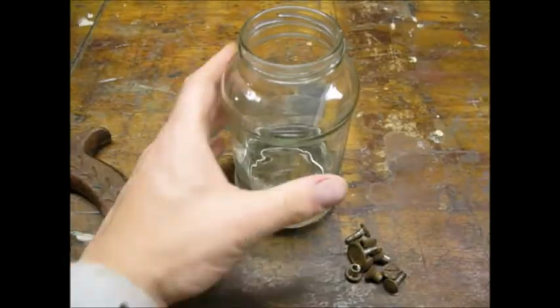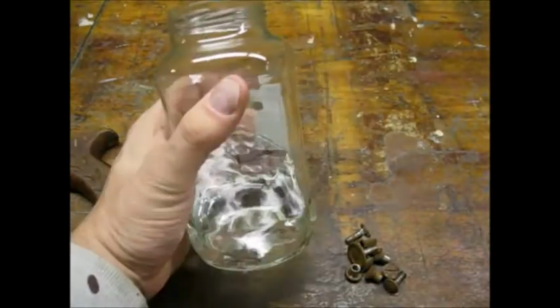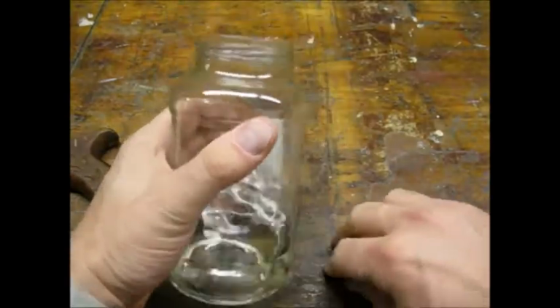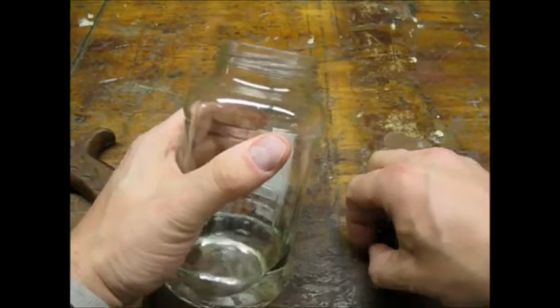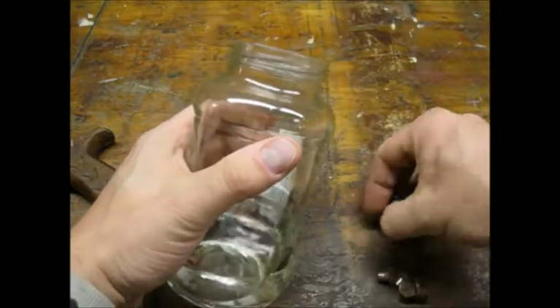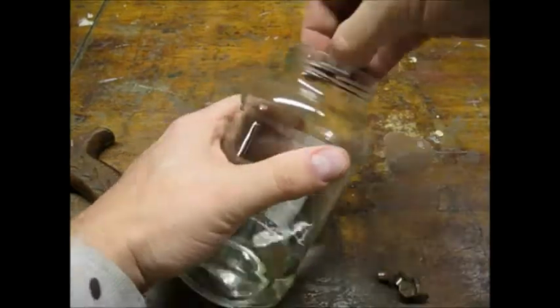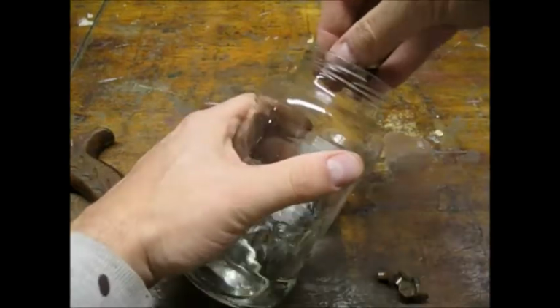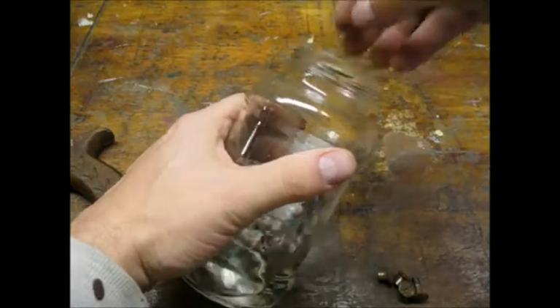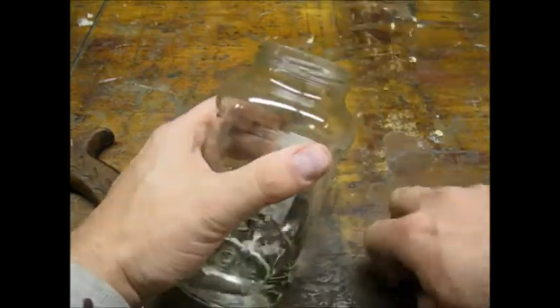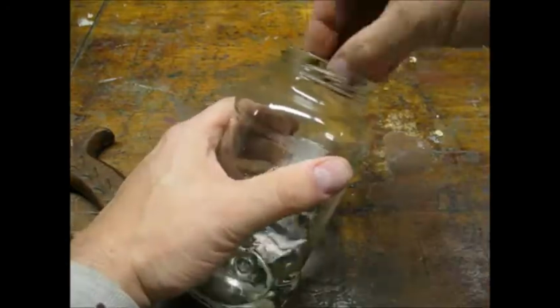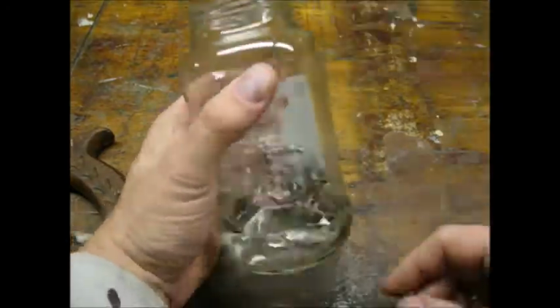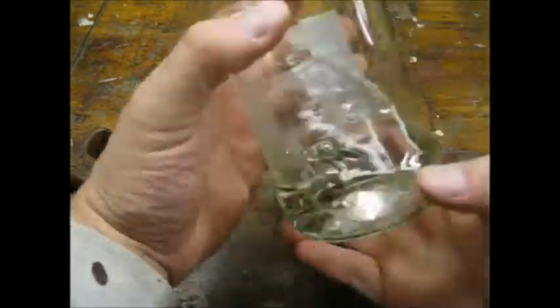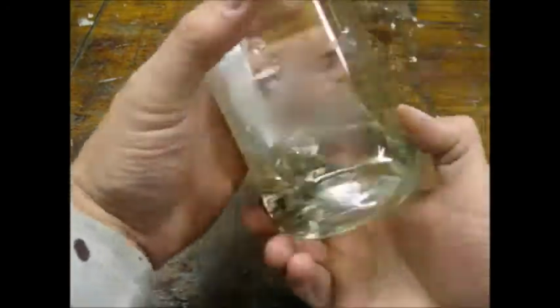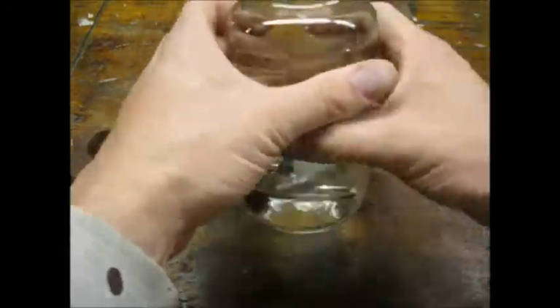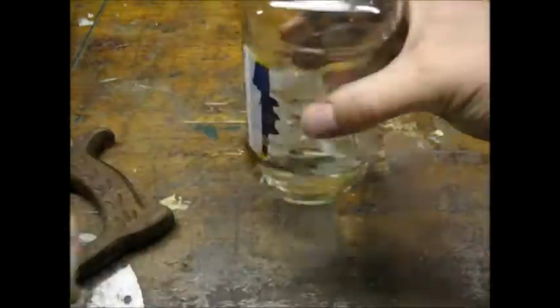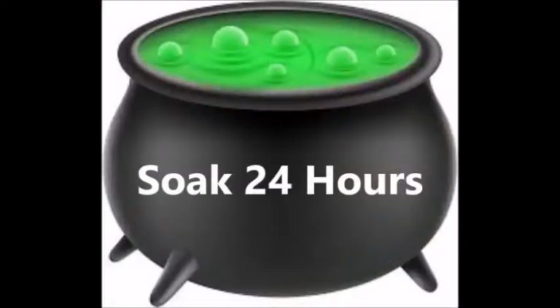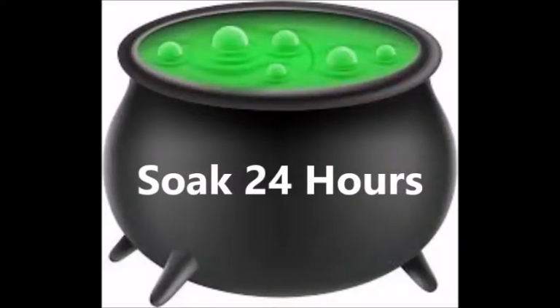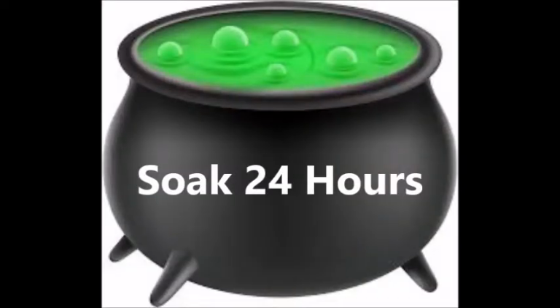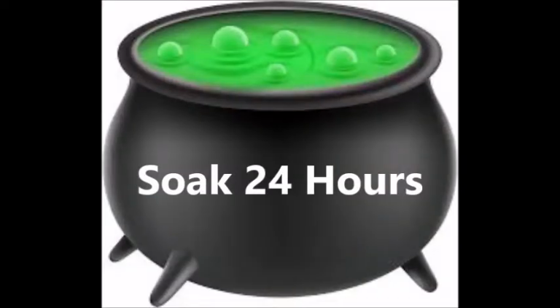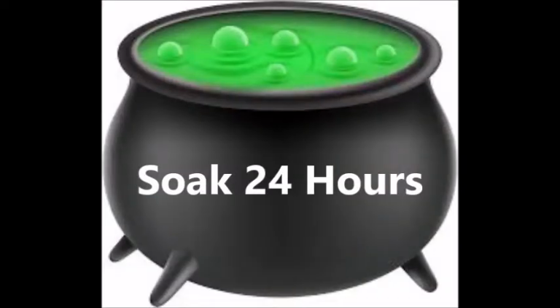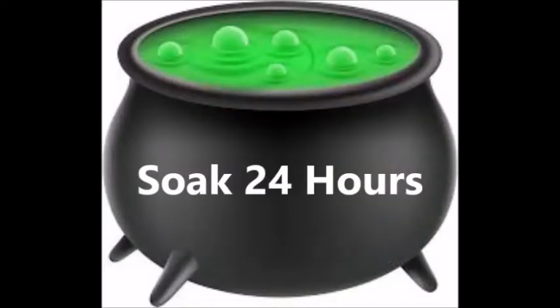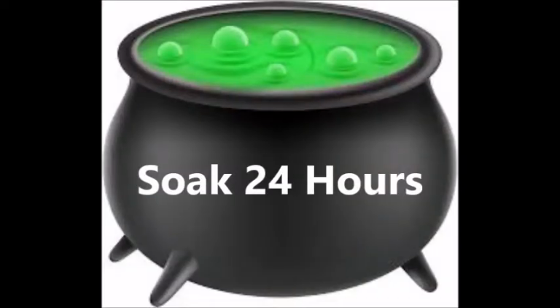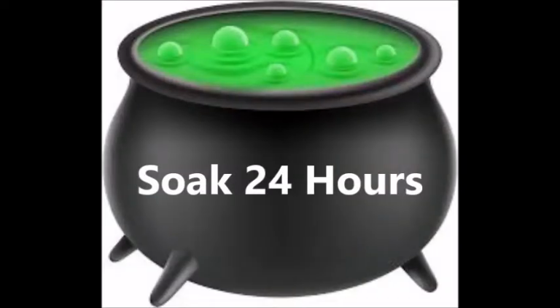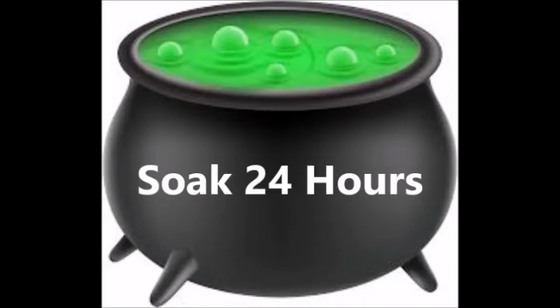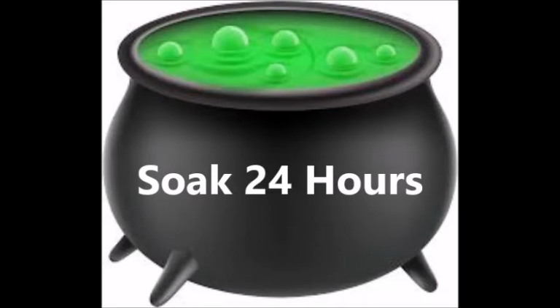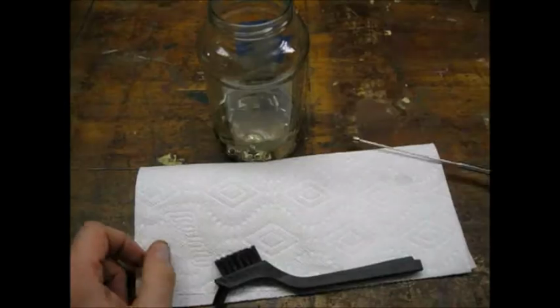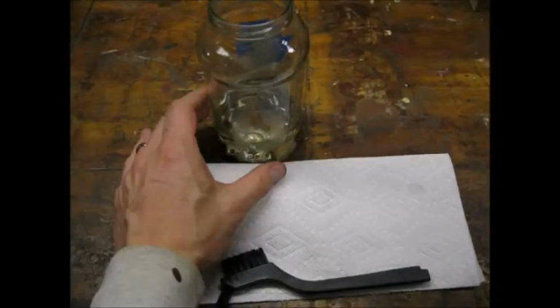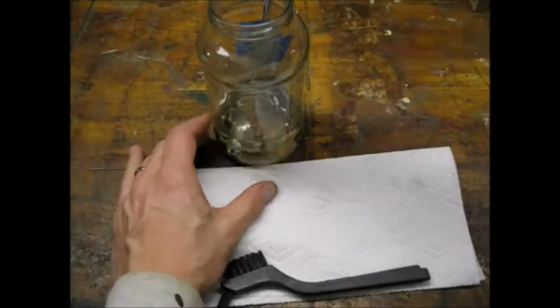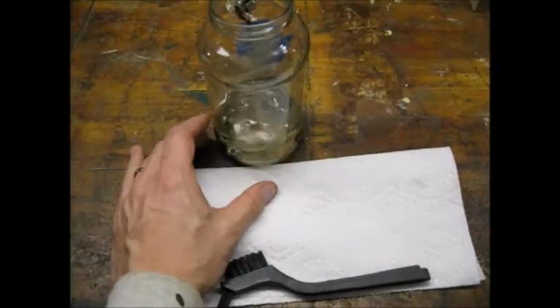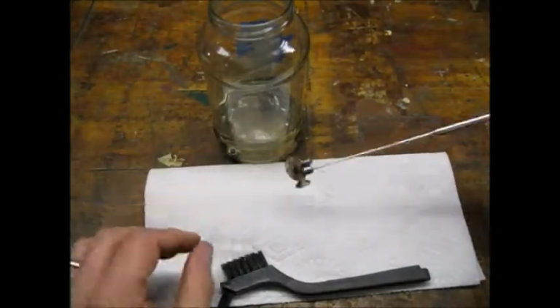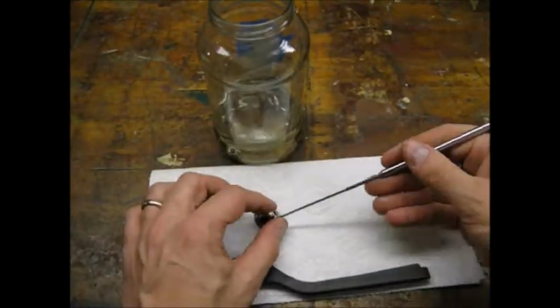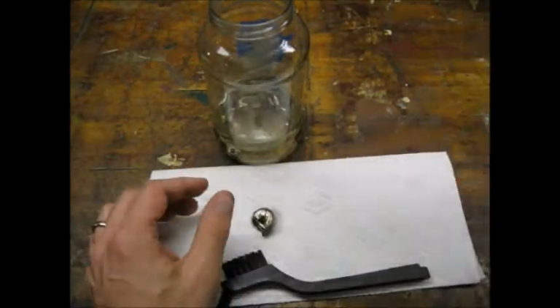I used distilled white vinegar in a glass jar. I let the hardware soak for 24 hours, then pulled the pieces out with a magnet.